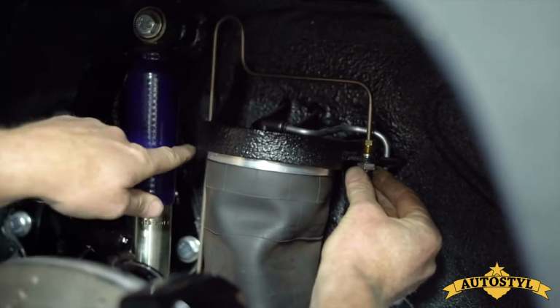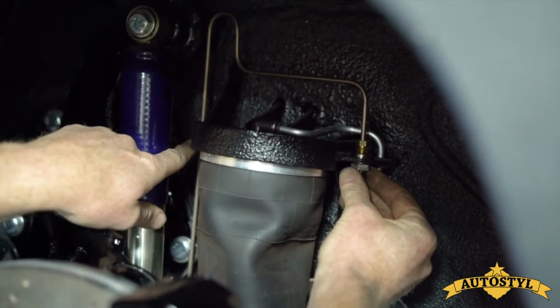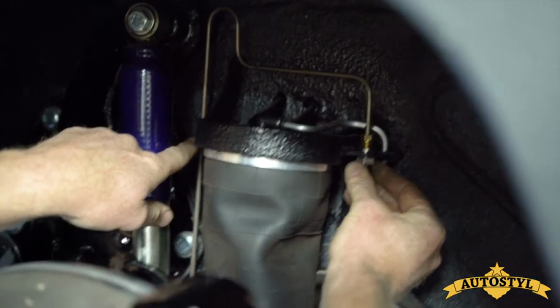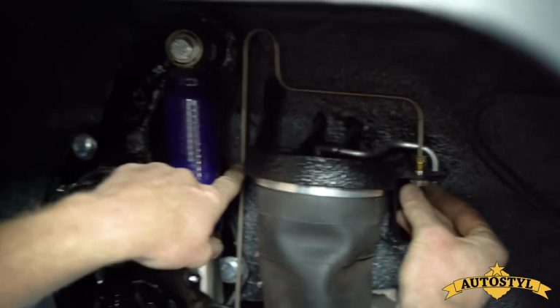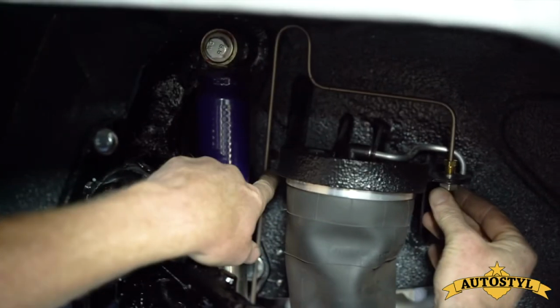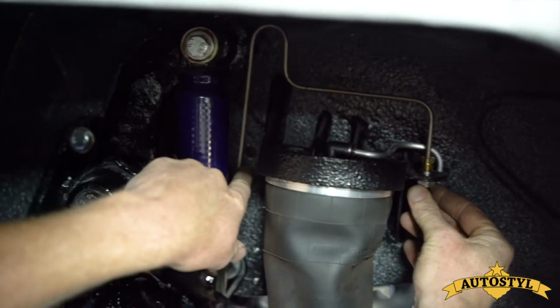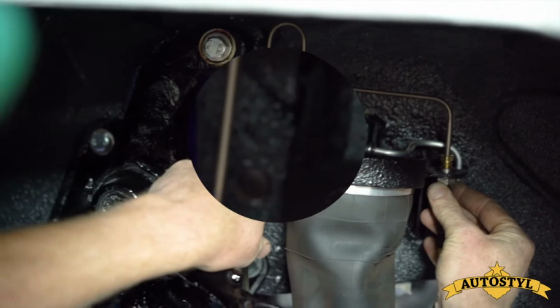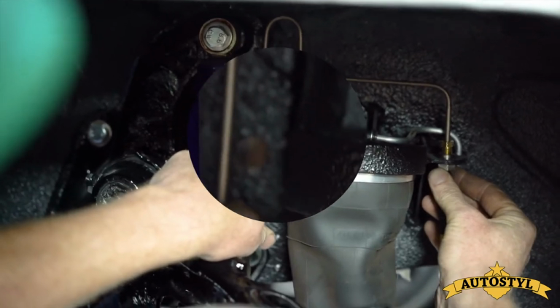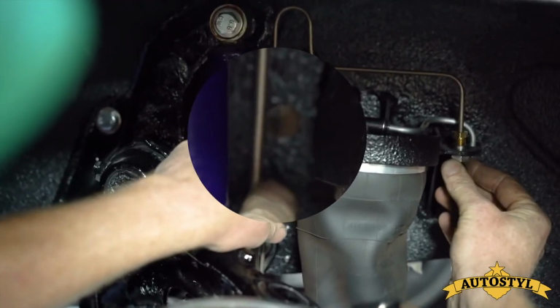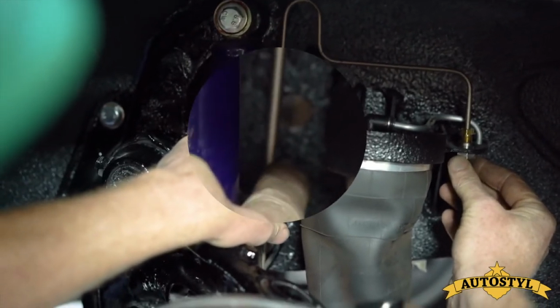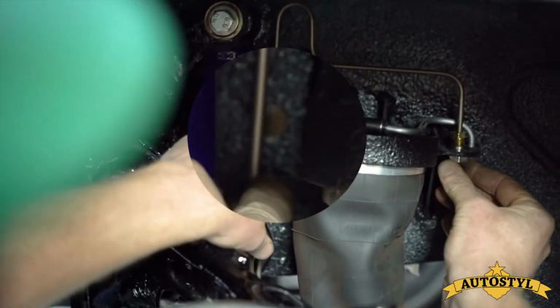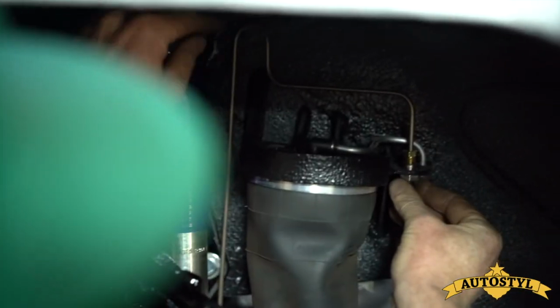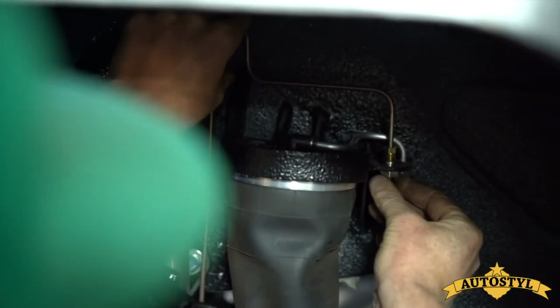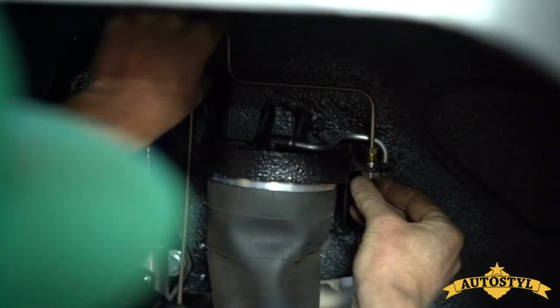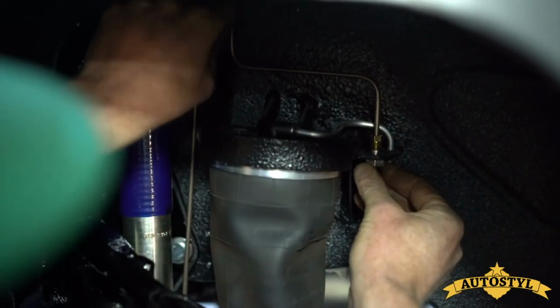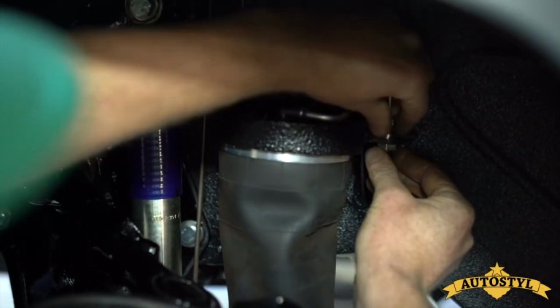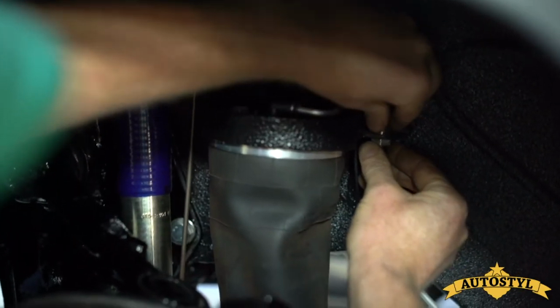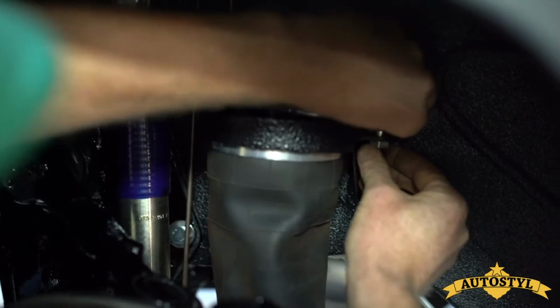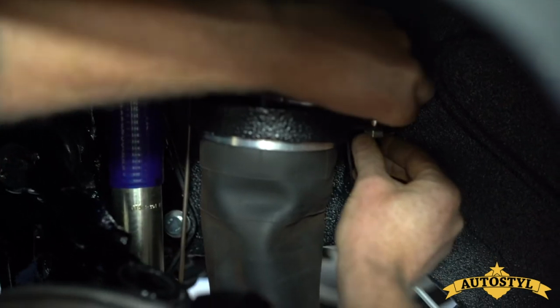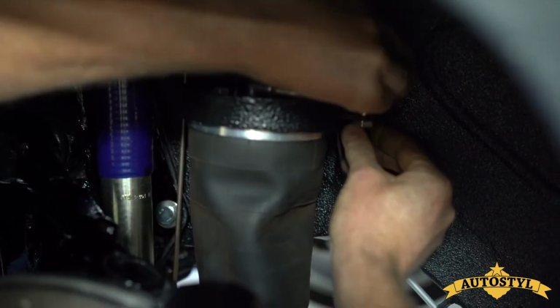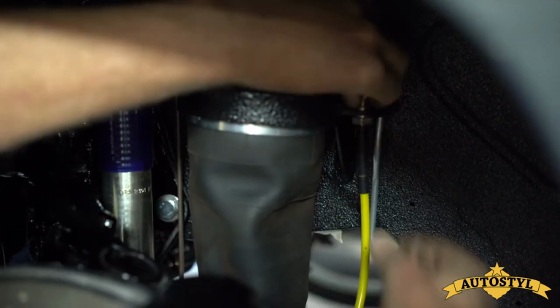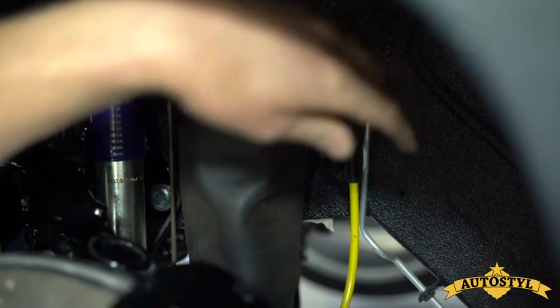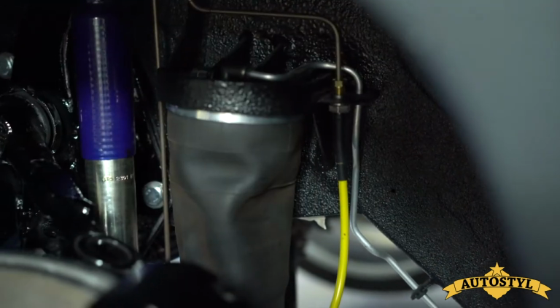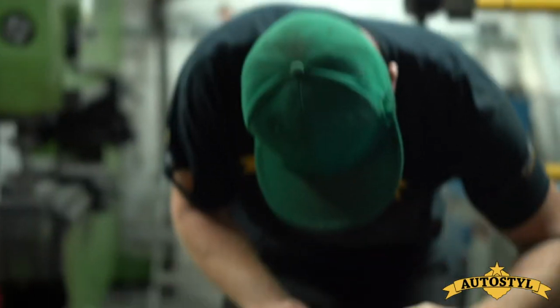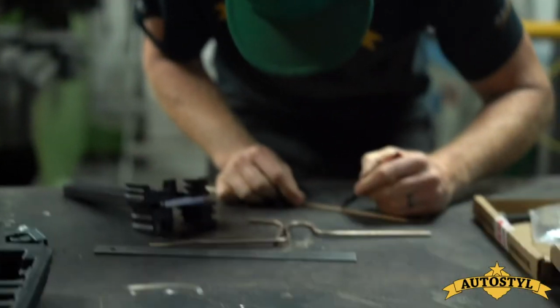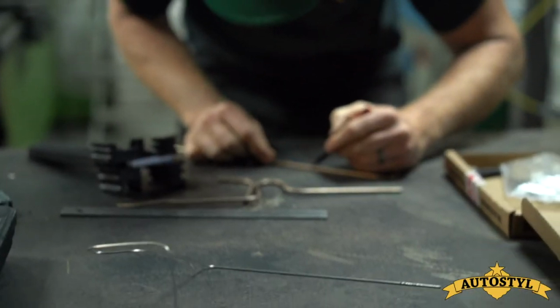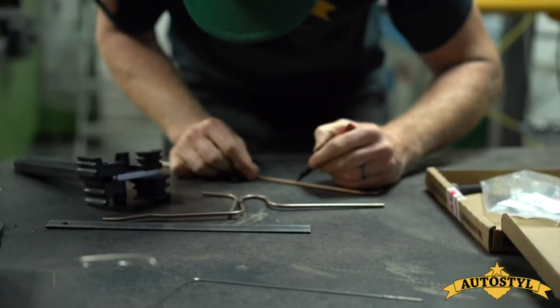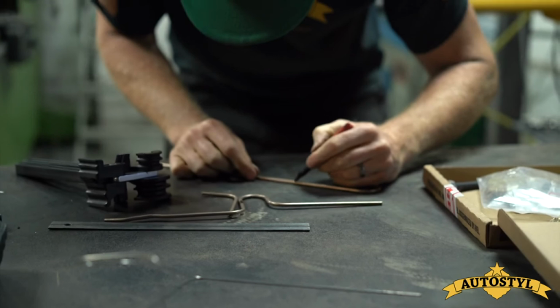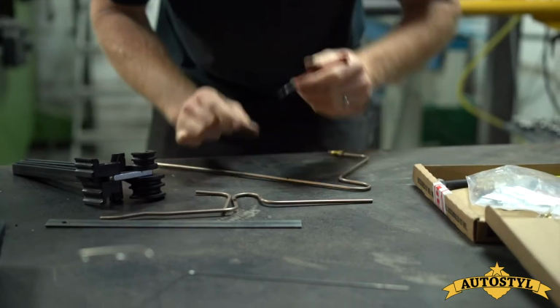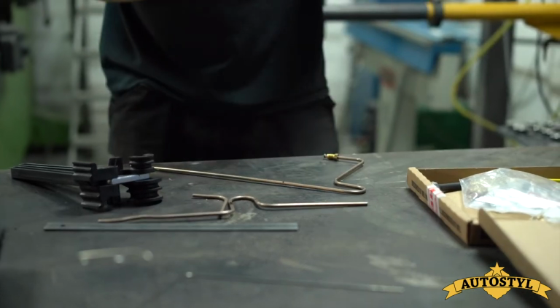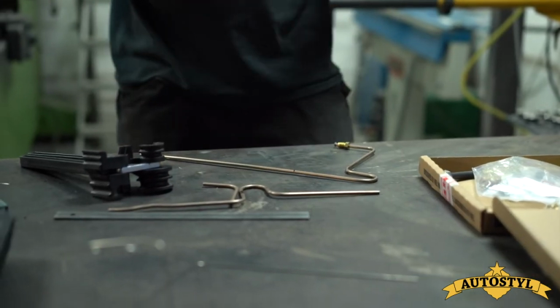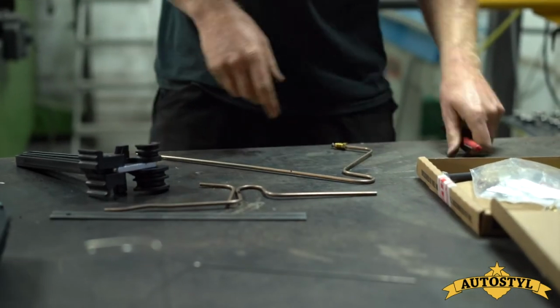We've got to go through that hole there in the back of the inner wheel arch. I'm just going to mark up where I want that bend to be. So now we've got our mark, which is where we want the outcoming leg to be.